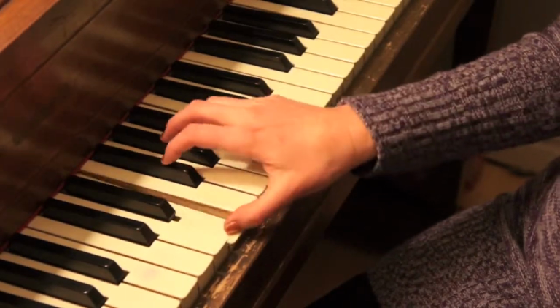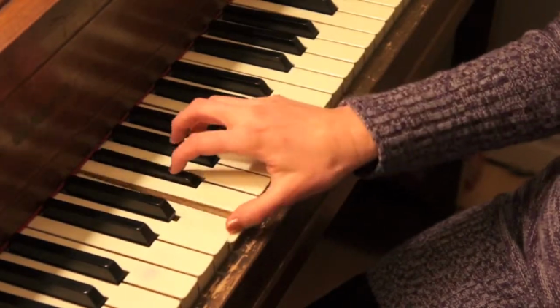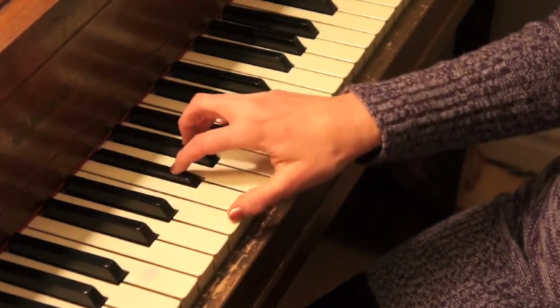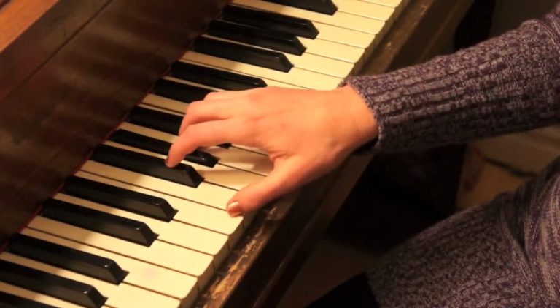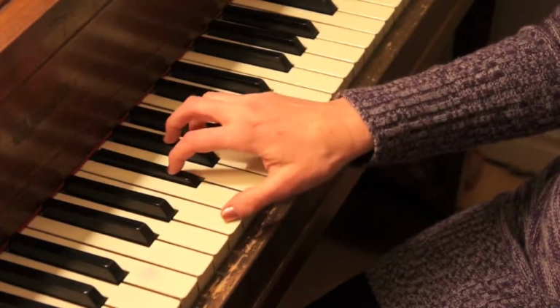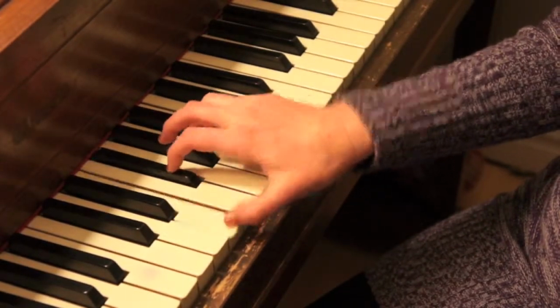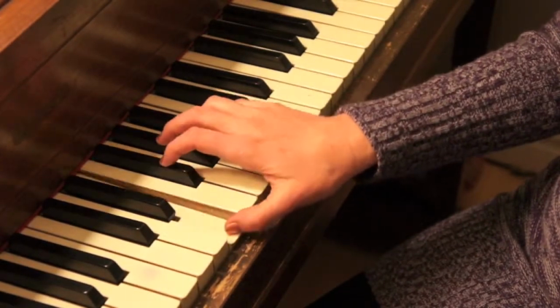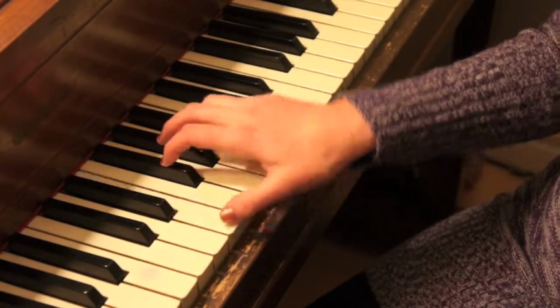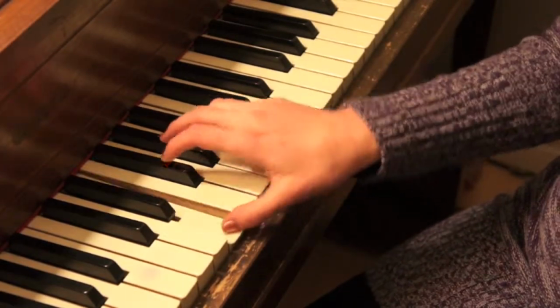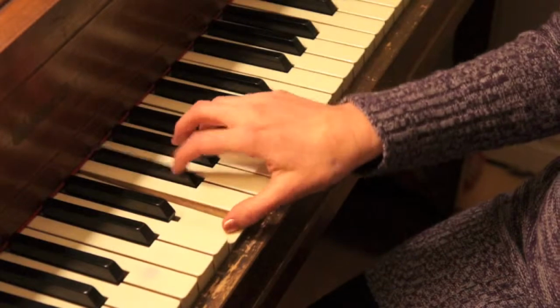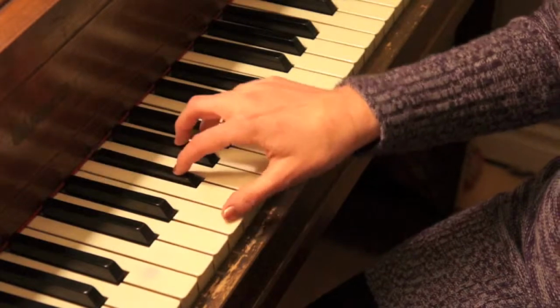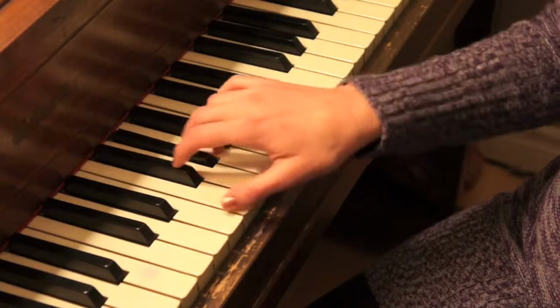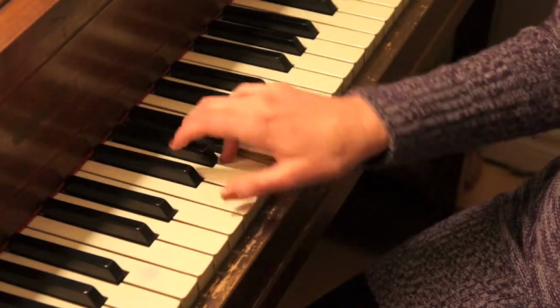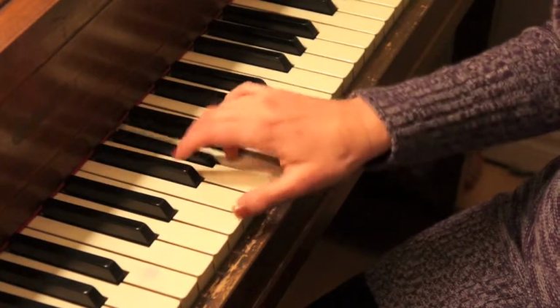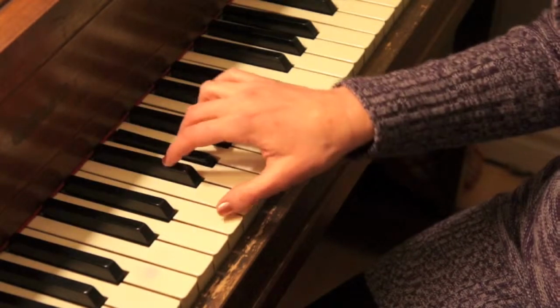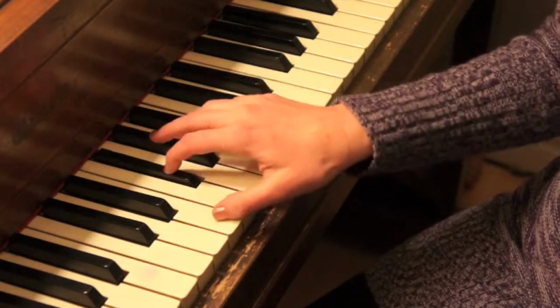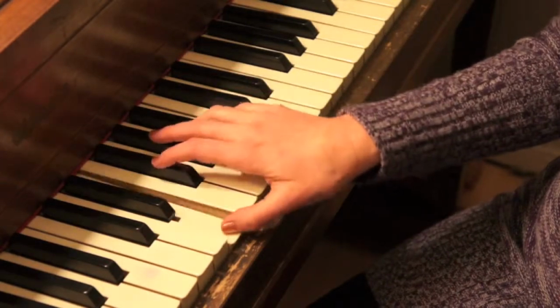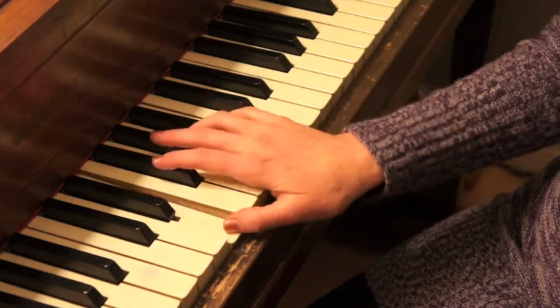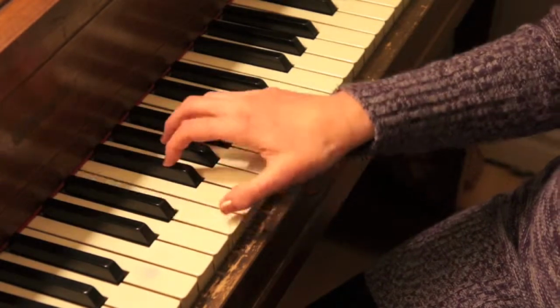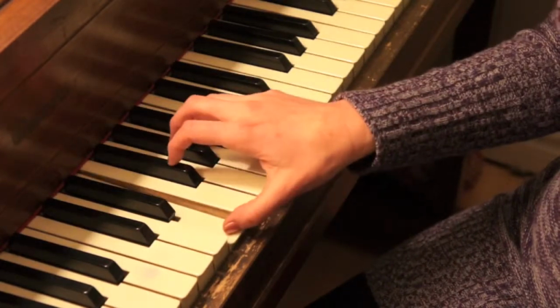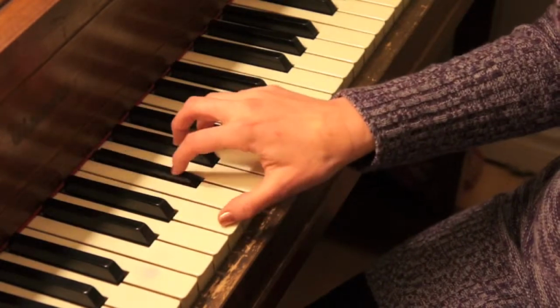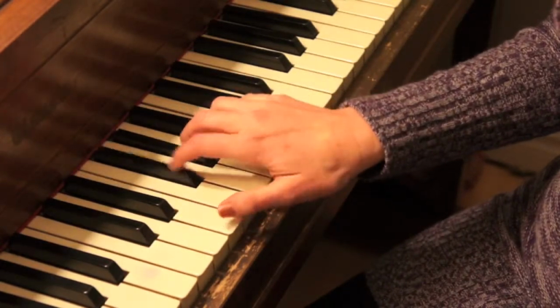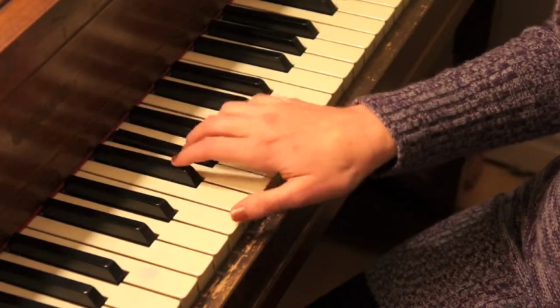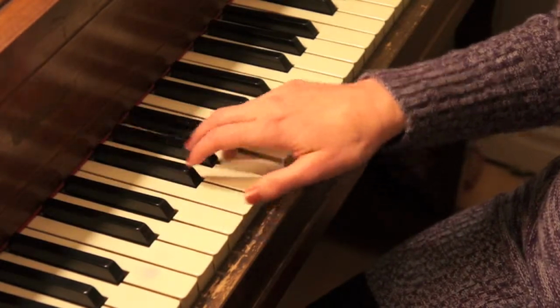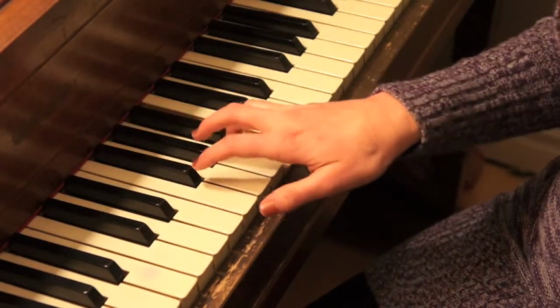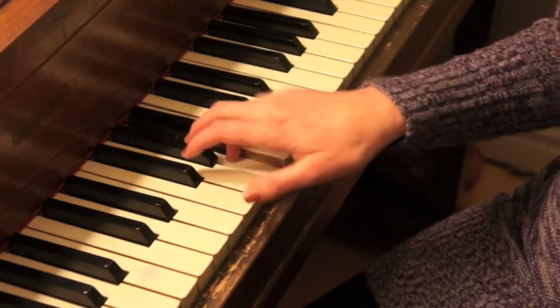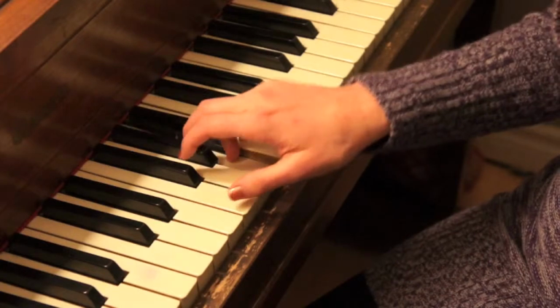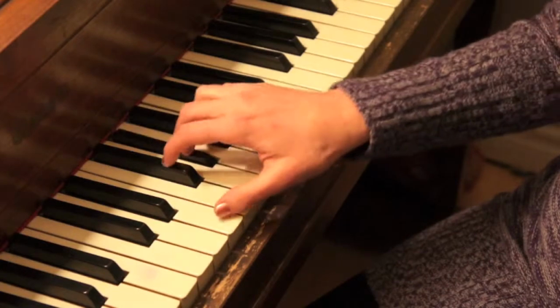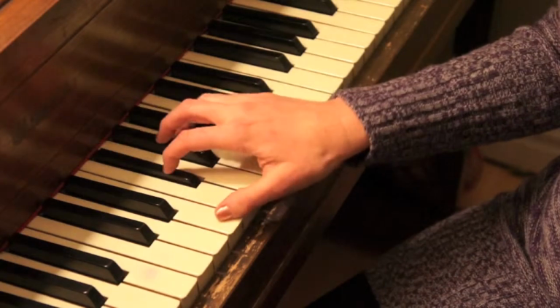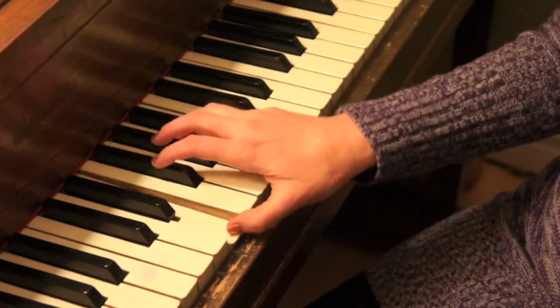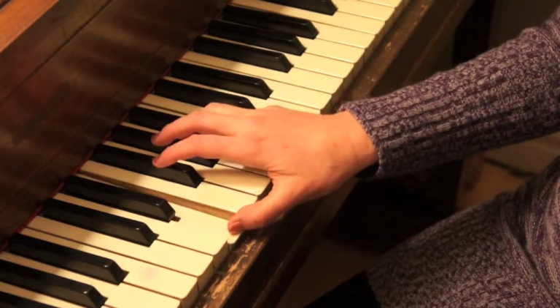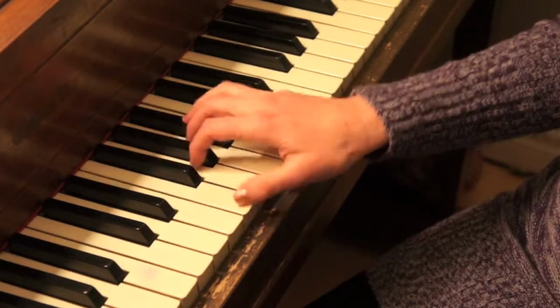One, two, three, two, one. One, two, three, four, five, four, three, two, one.